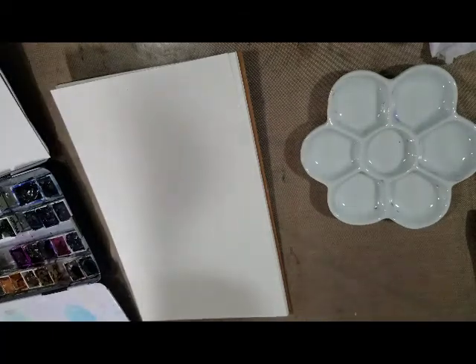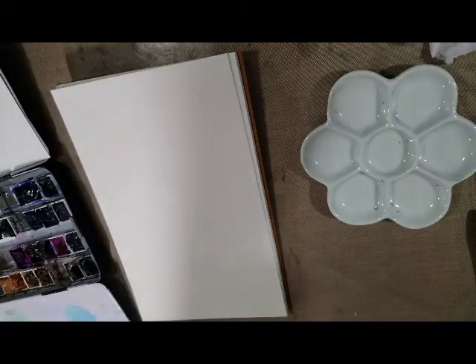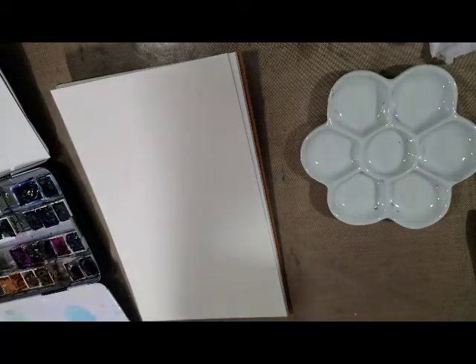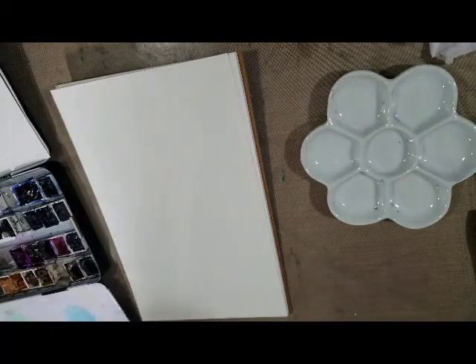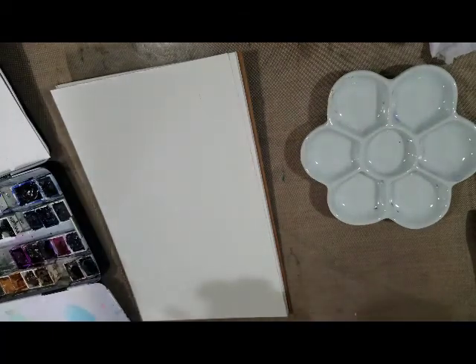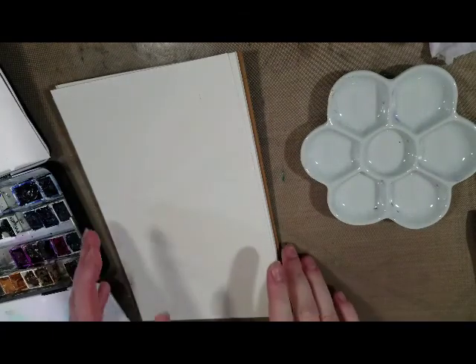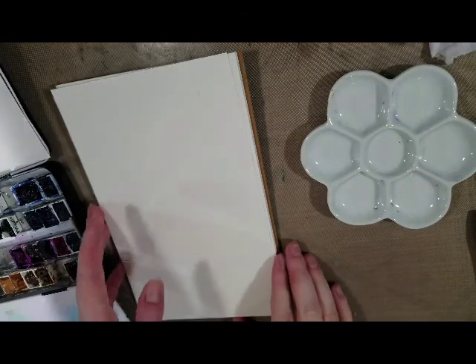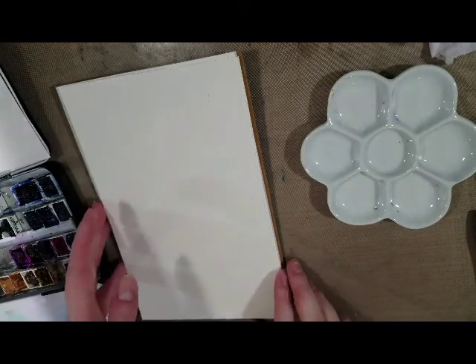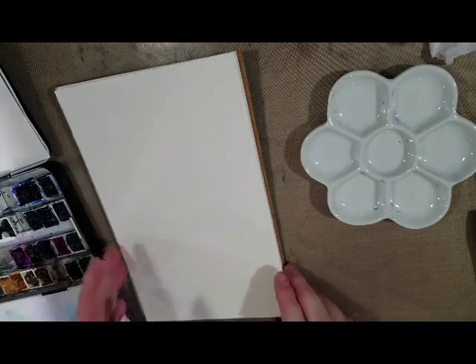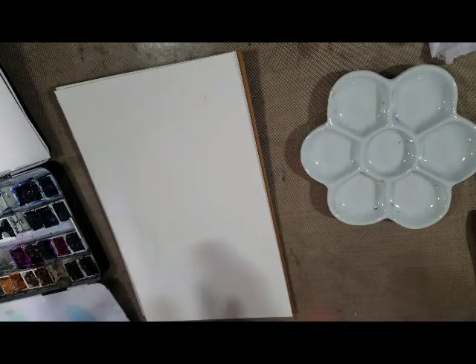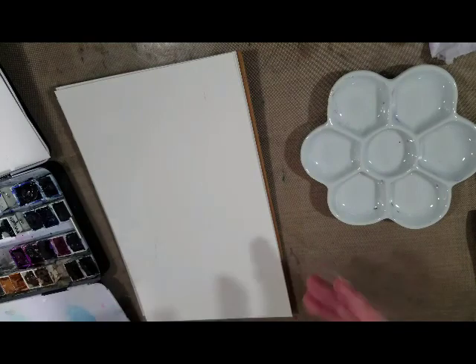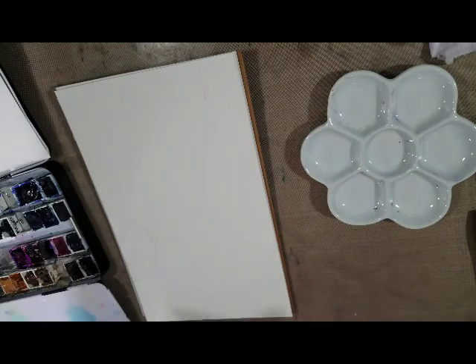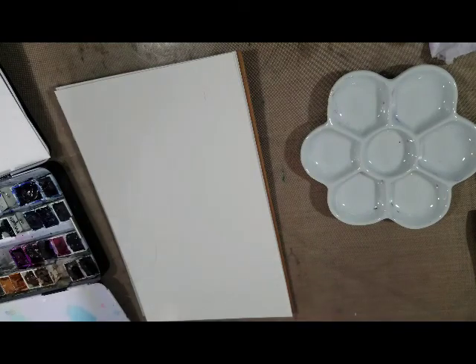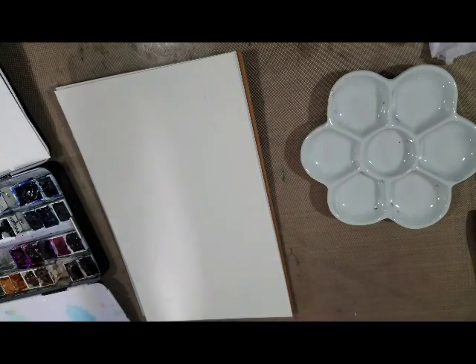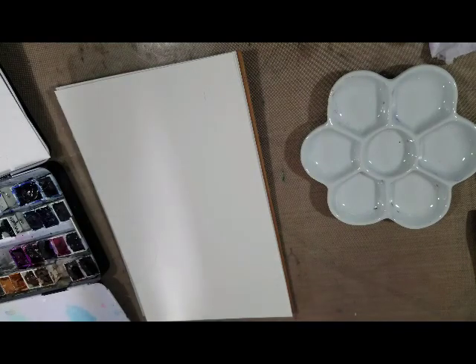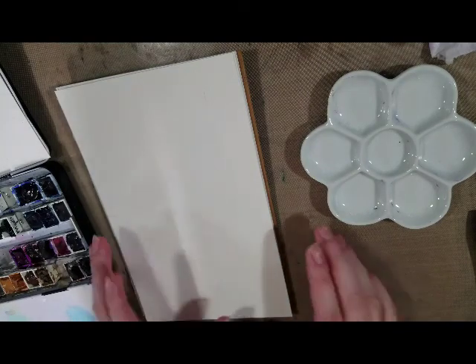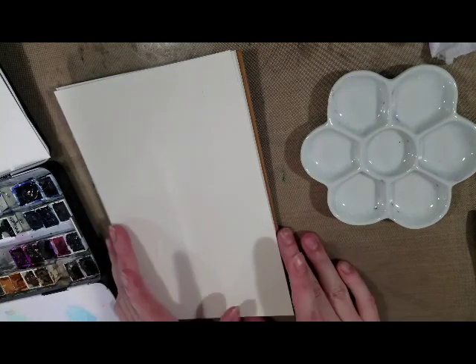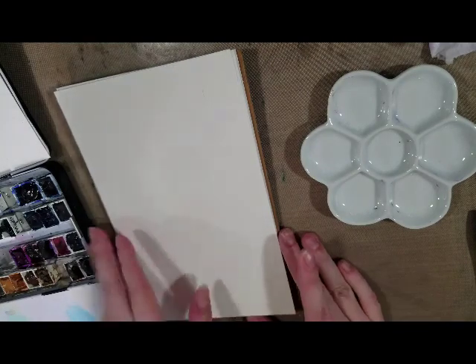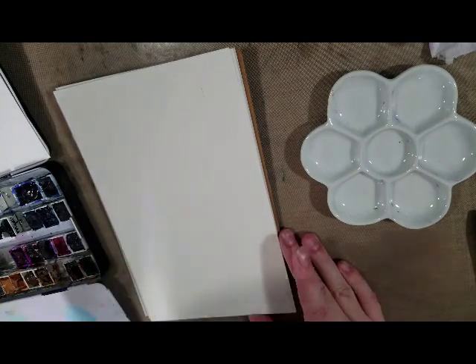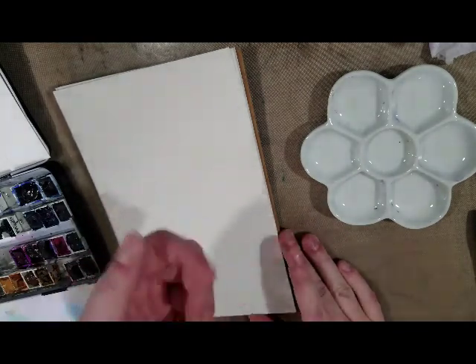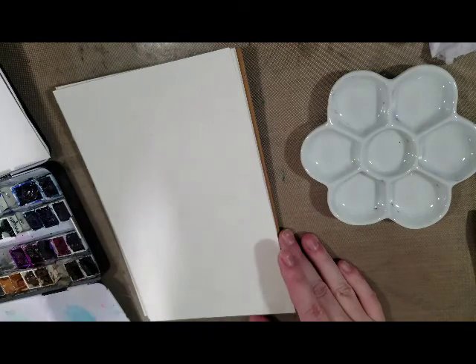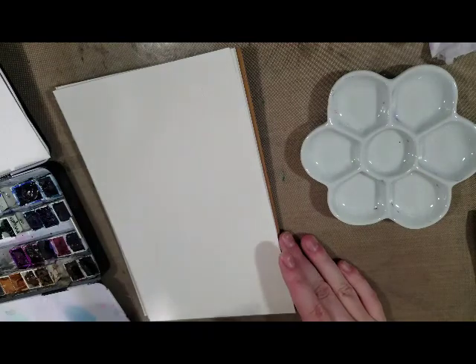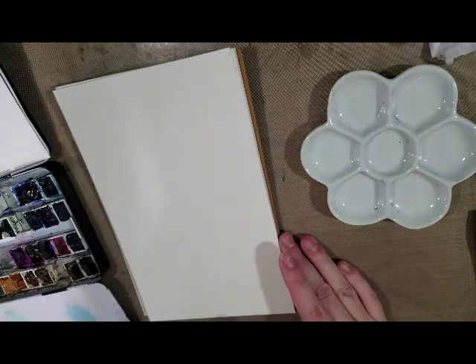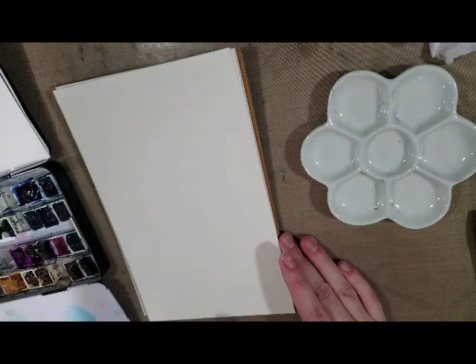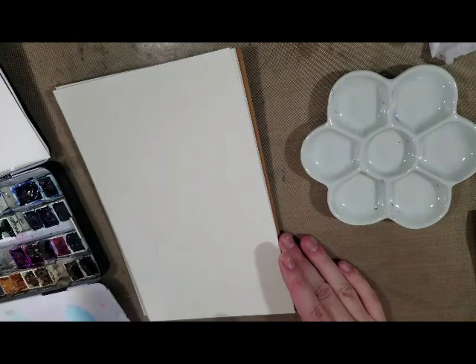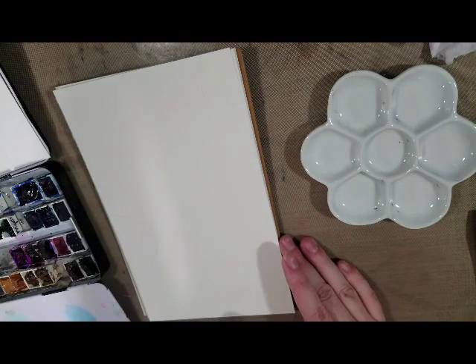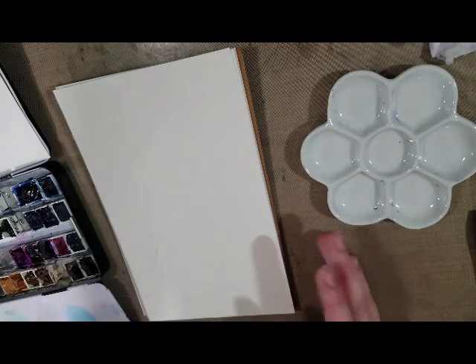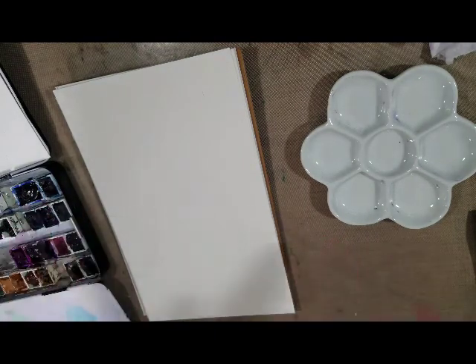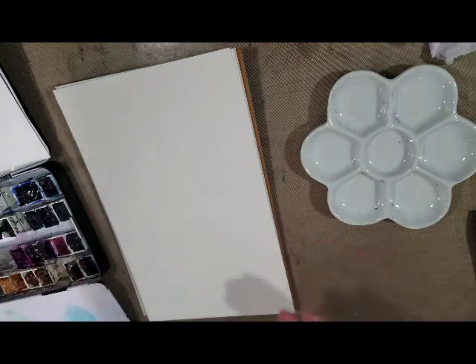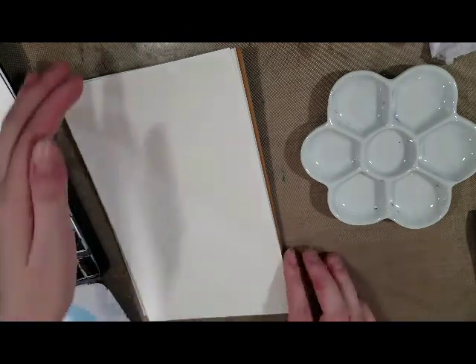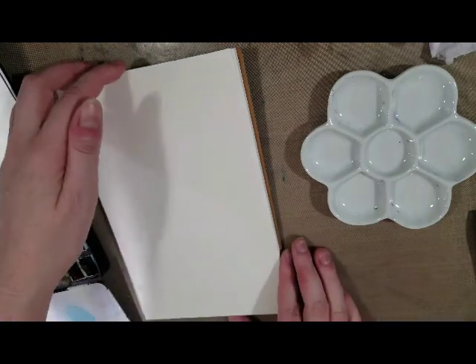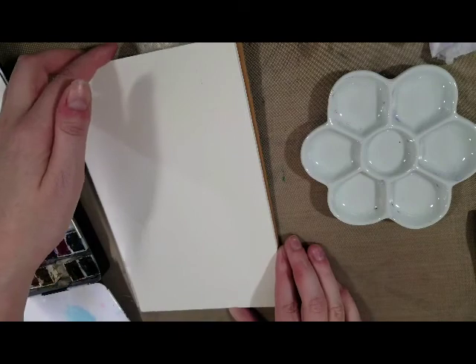Hey Art Nerds! Today I'm going to show you guys how to paint a sunset. This builds on some of our other tutorials that we've recently covered: the flat wash, the gradiated wash, and the multicolor gradiated wash. So this is definitely an extension of the multicolor gradiated wash.